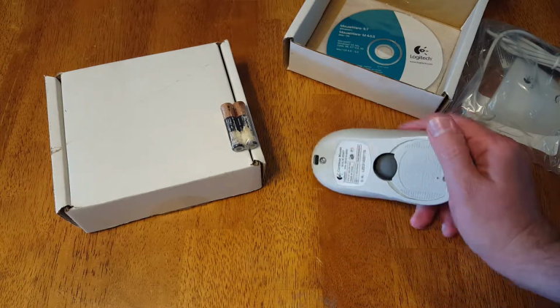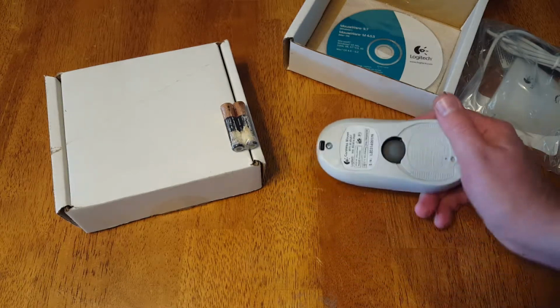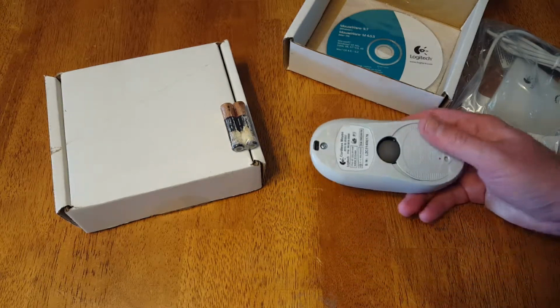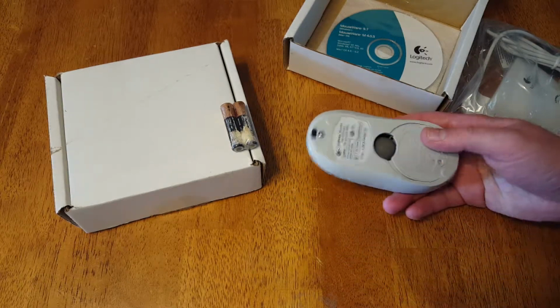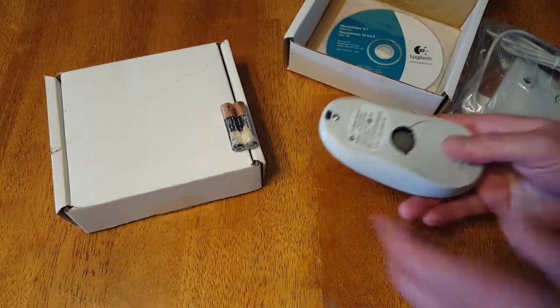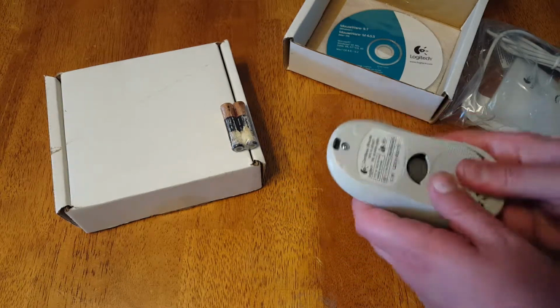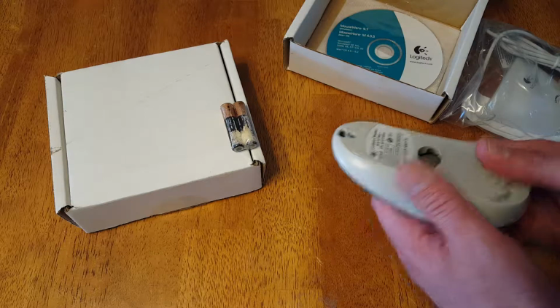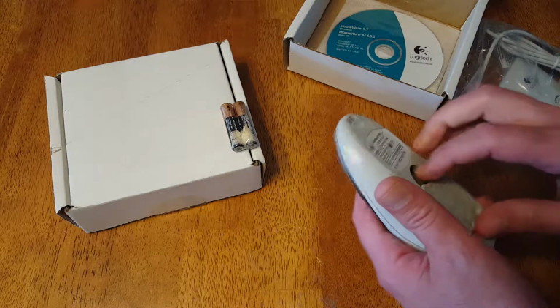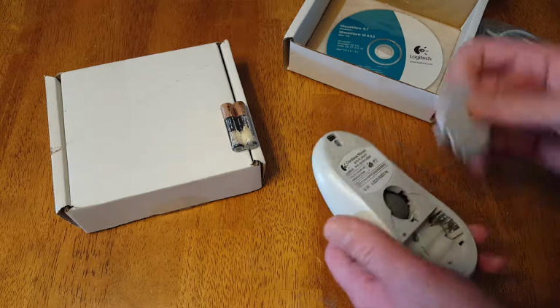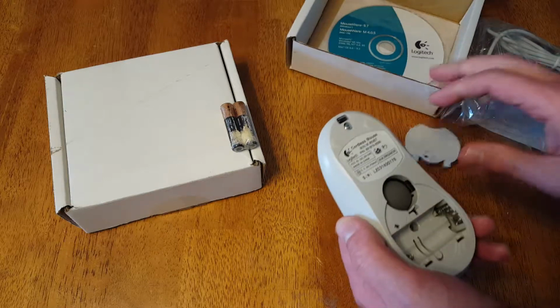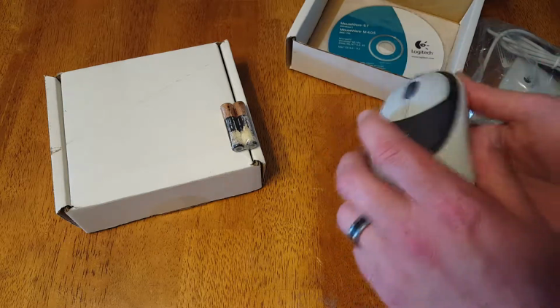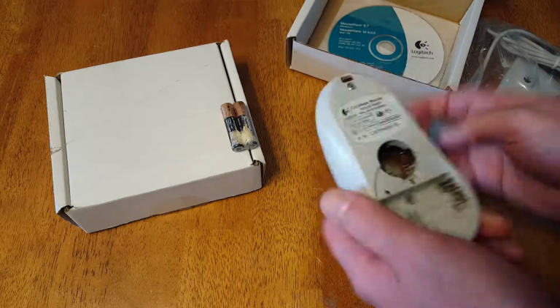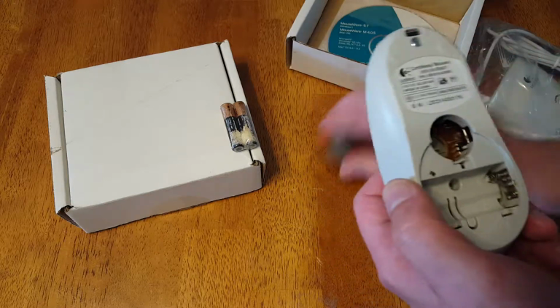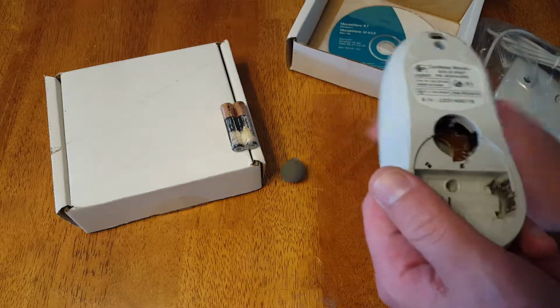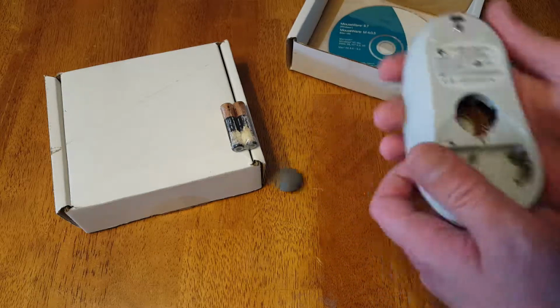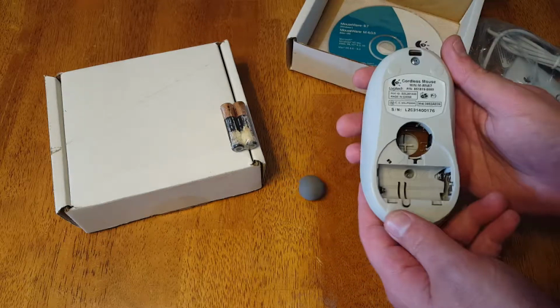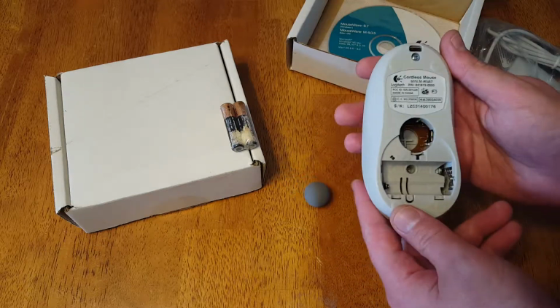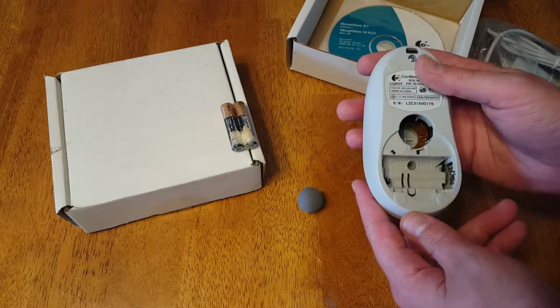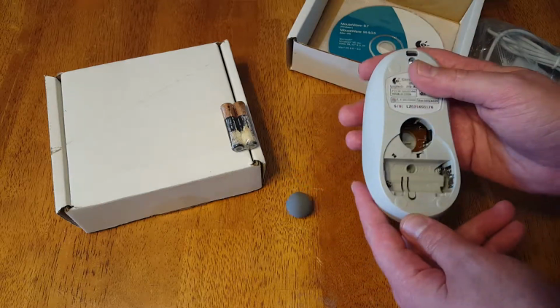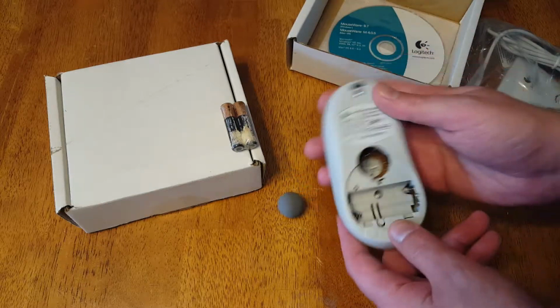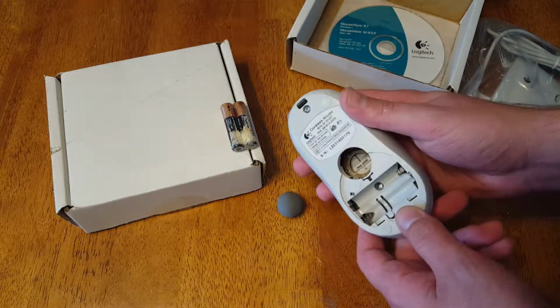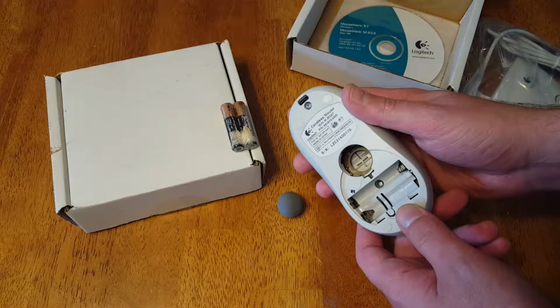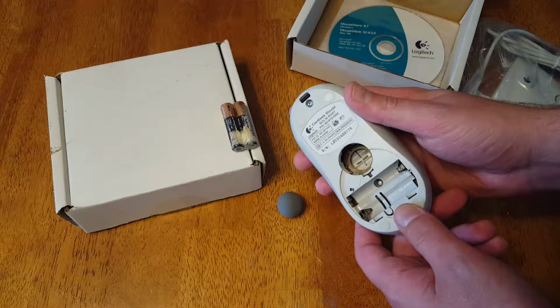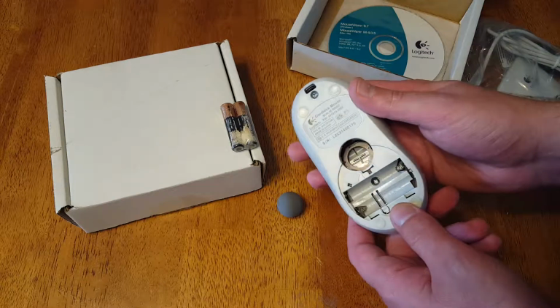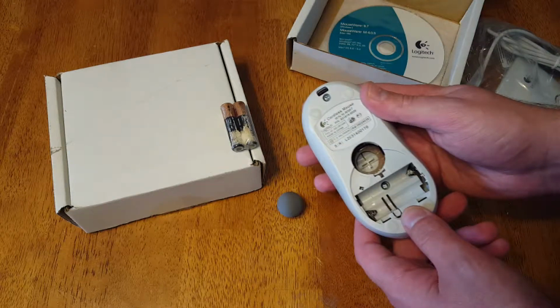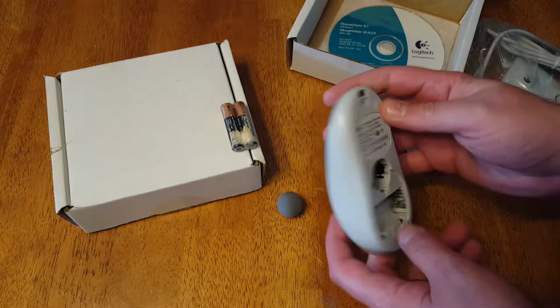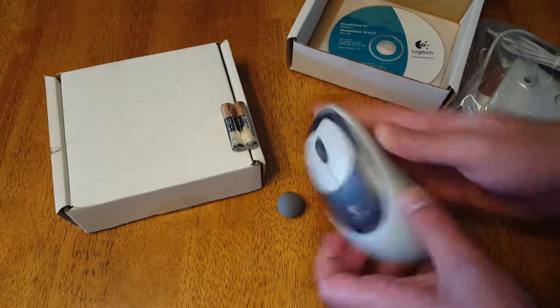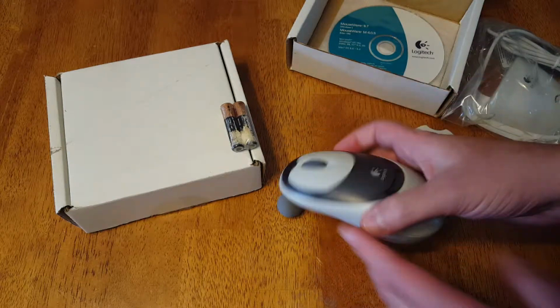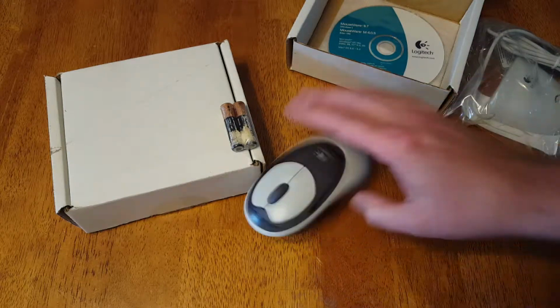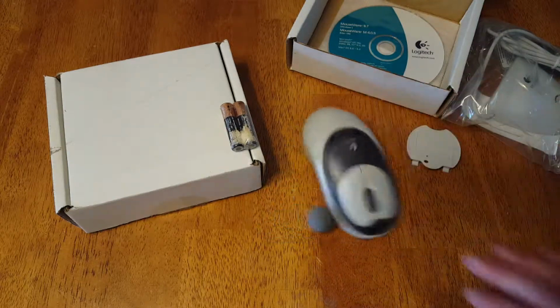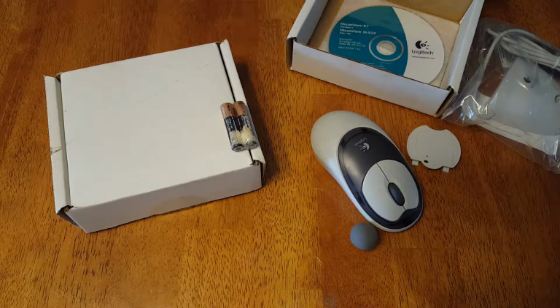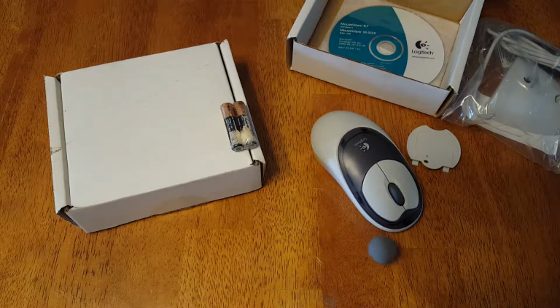But hey, it exists. It's there. Rollerball mouse — wireless mouse. You don't see that every day.